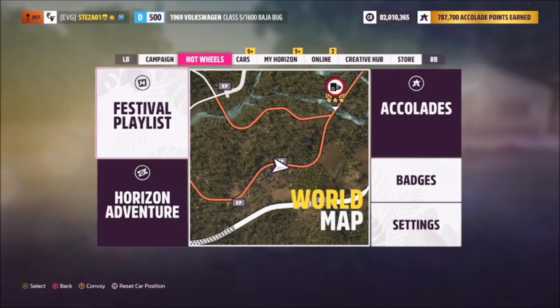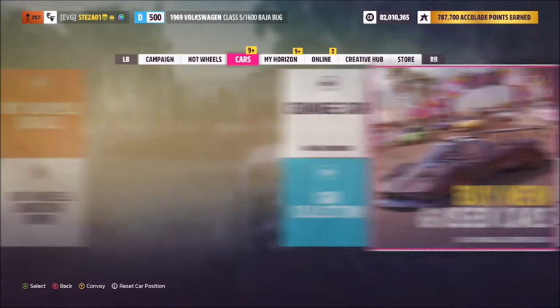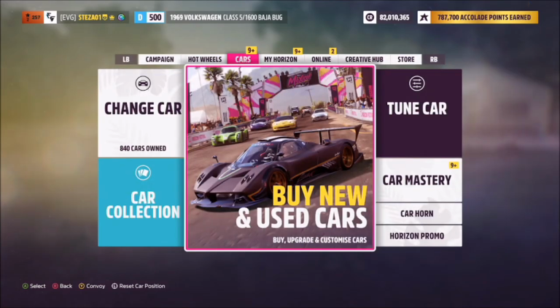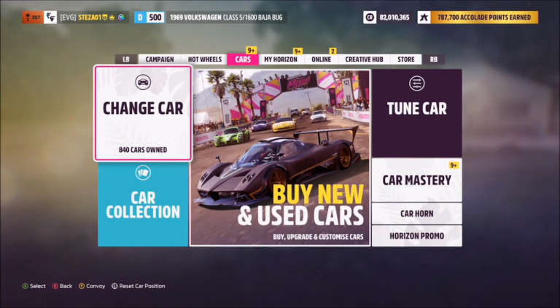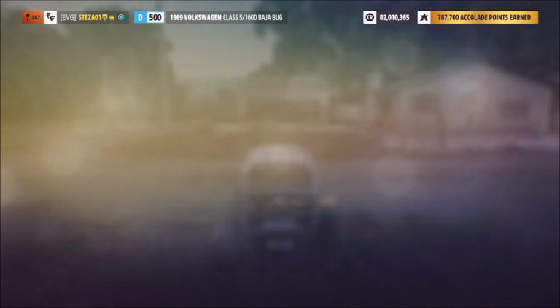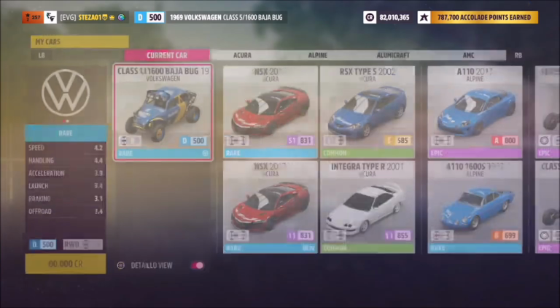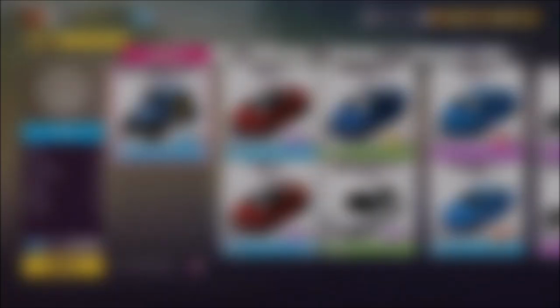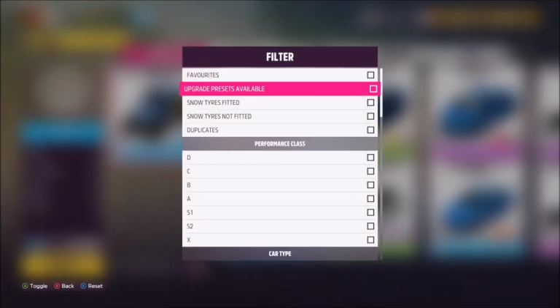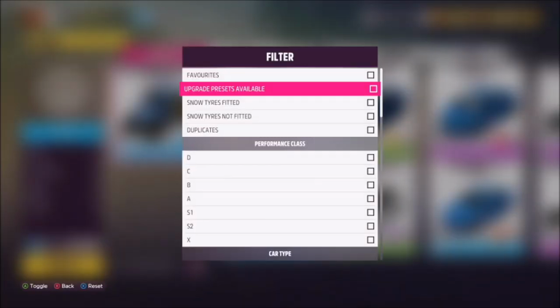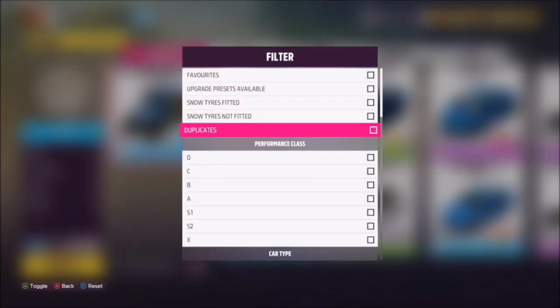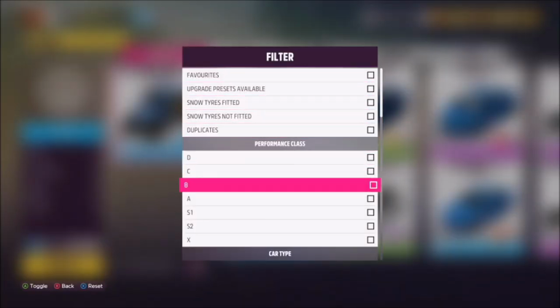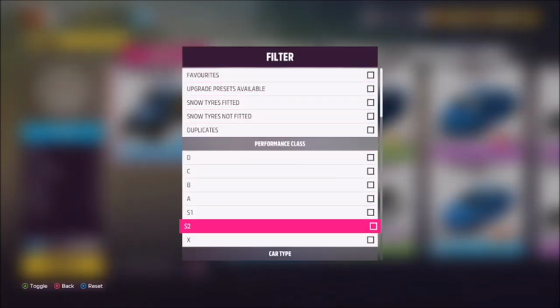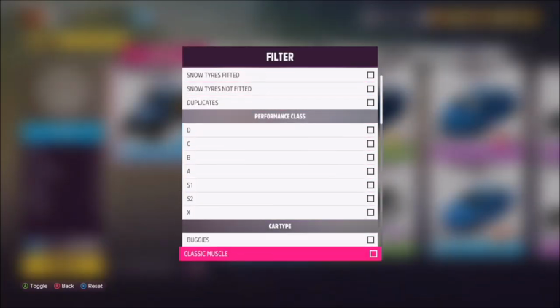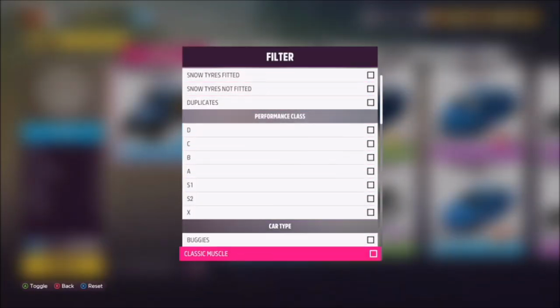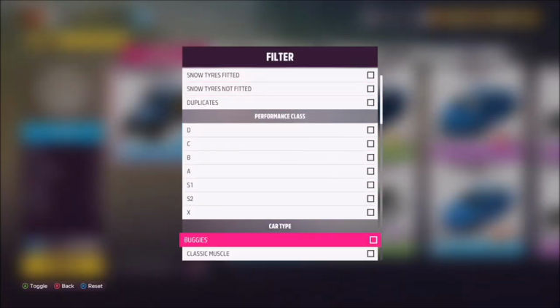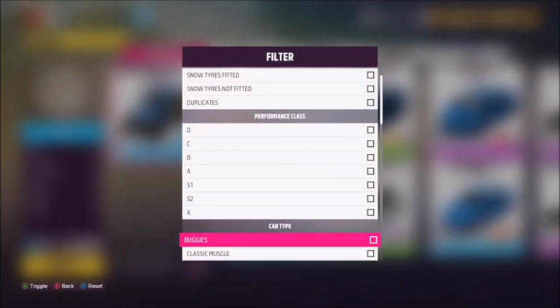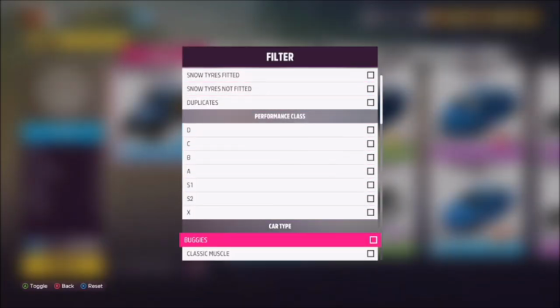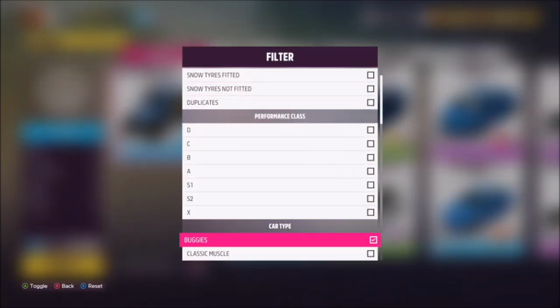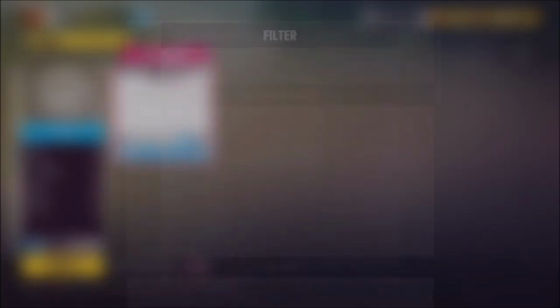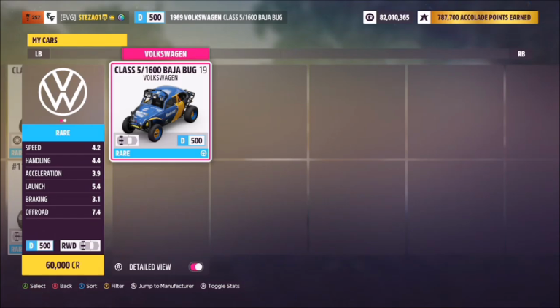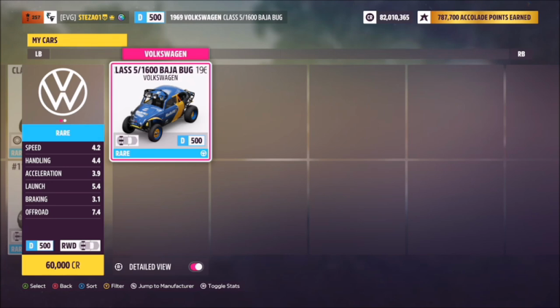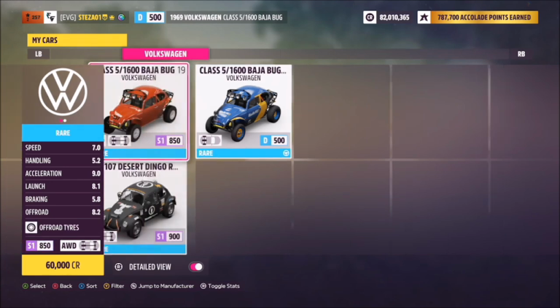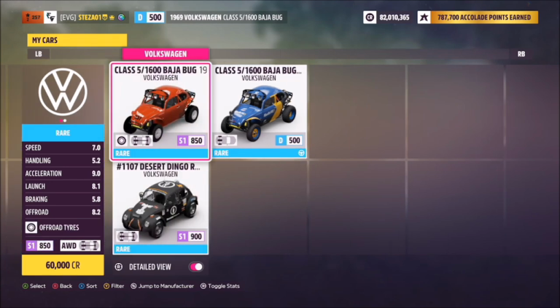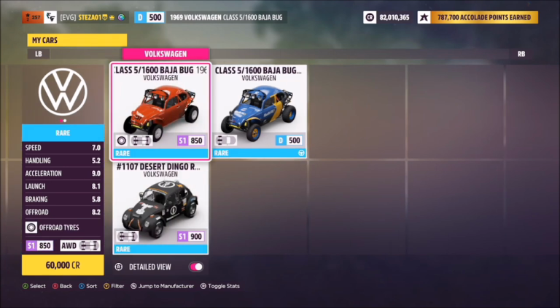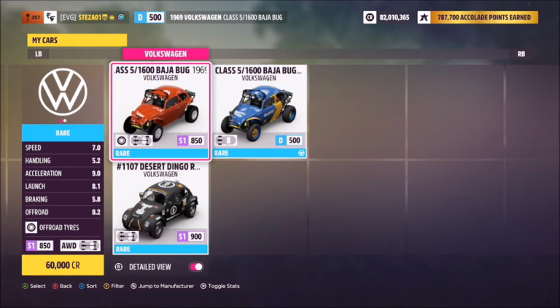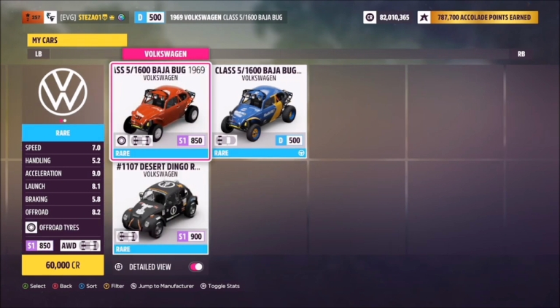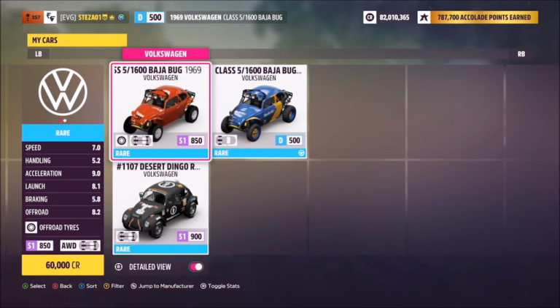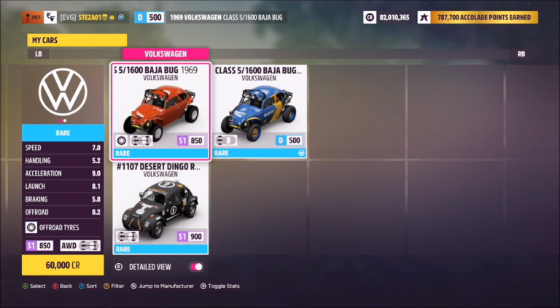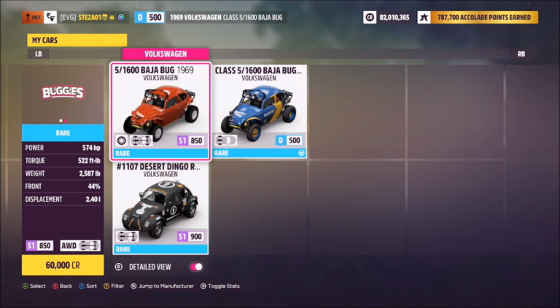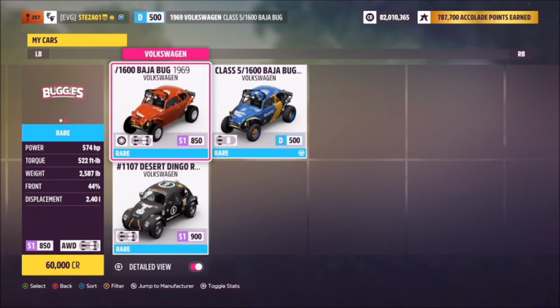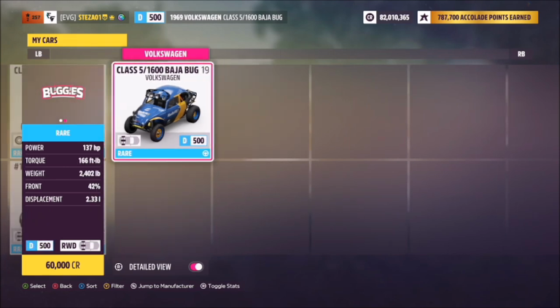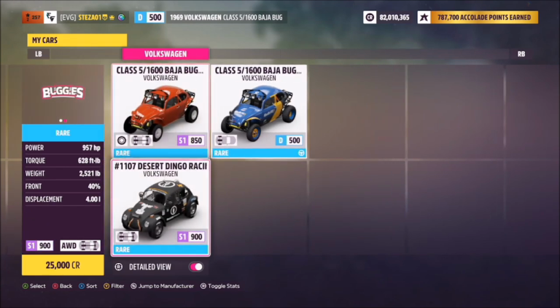First of all, you want to press Y when you're in your cars to select the buggy filter. There are only going to be three to pick from — three of these VWs — so pick whichever one you want; it really doesn't matter.